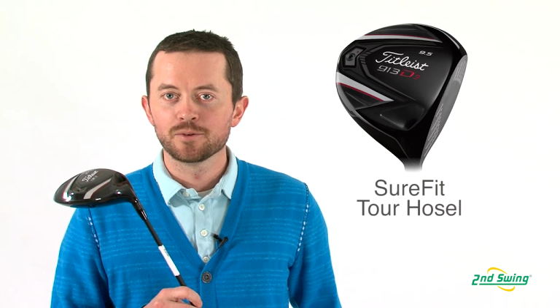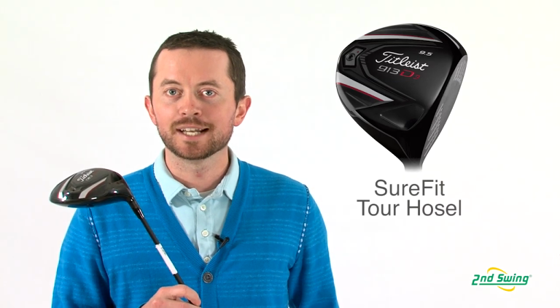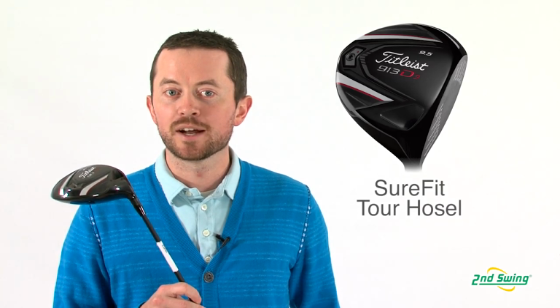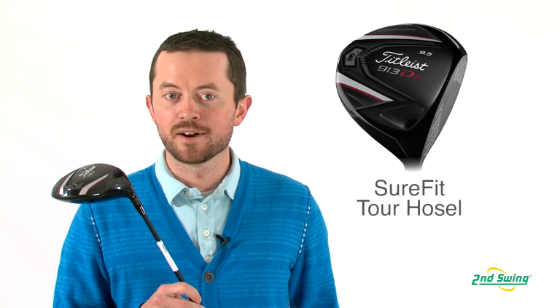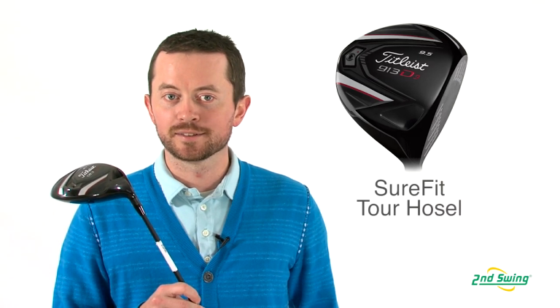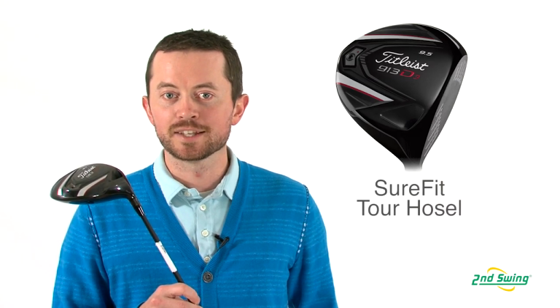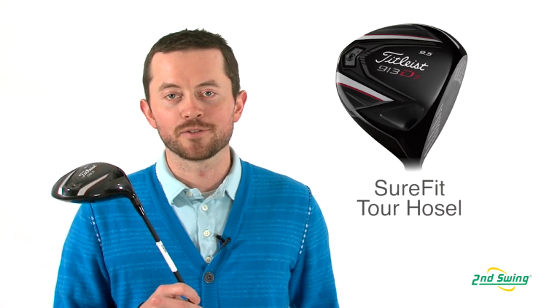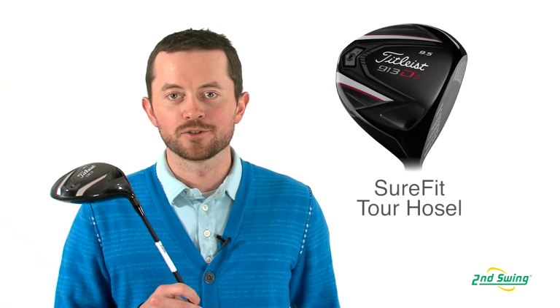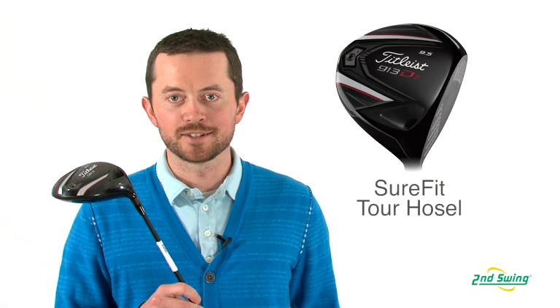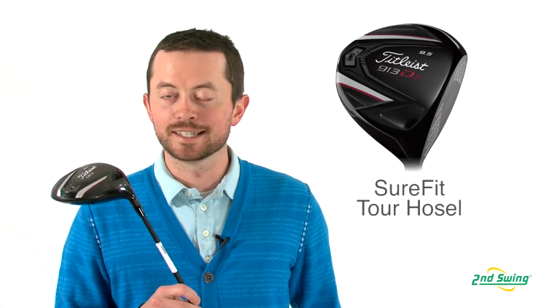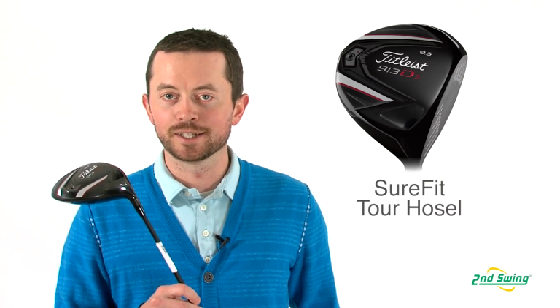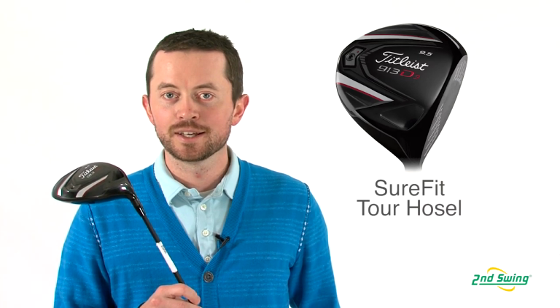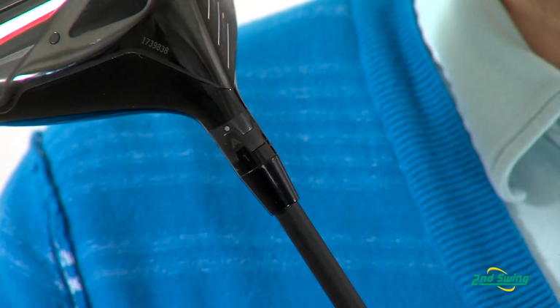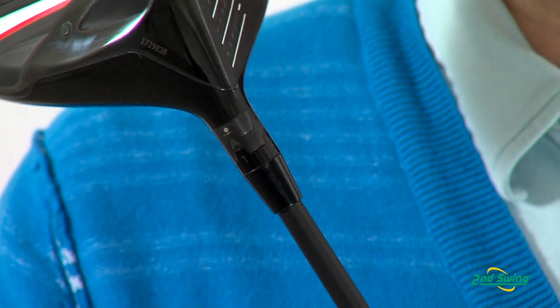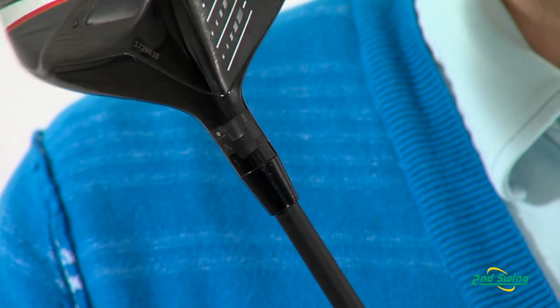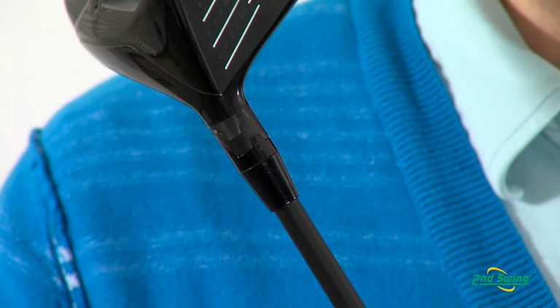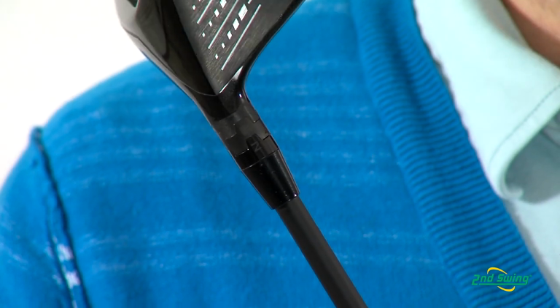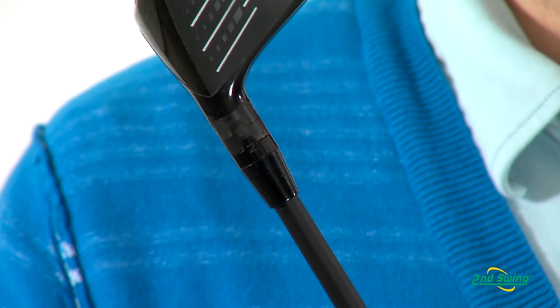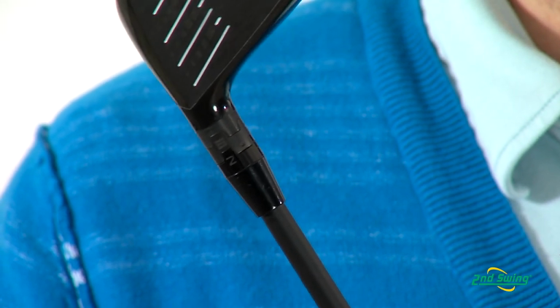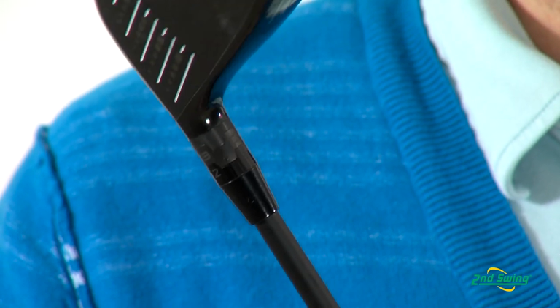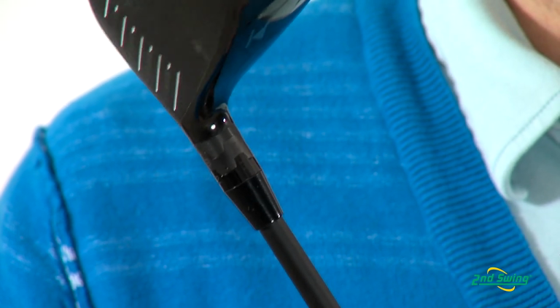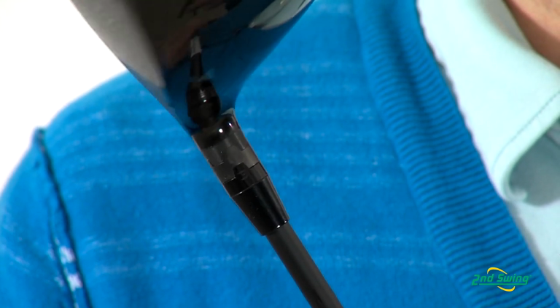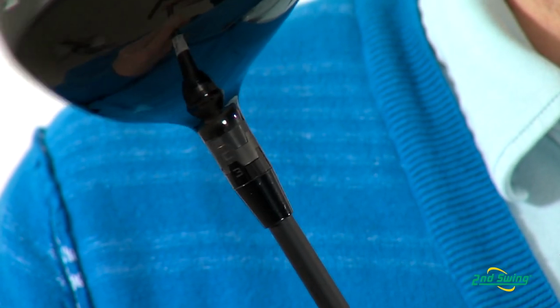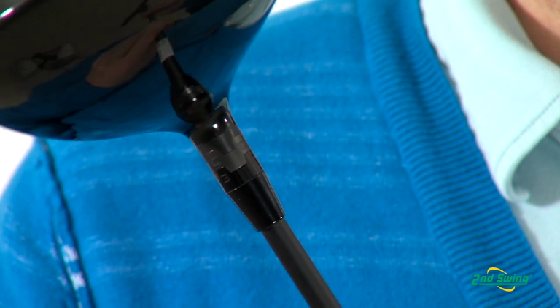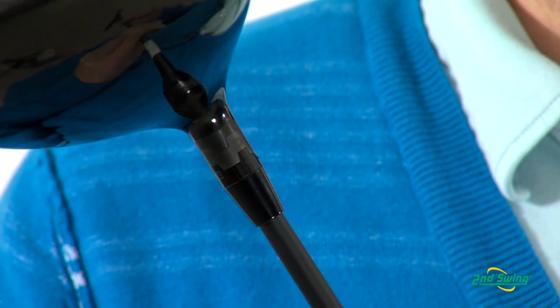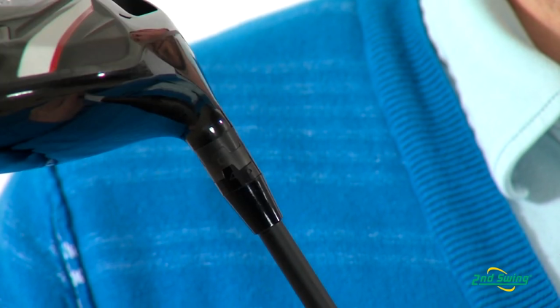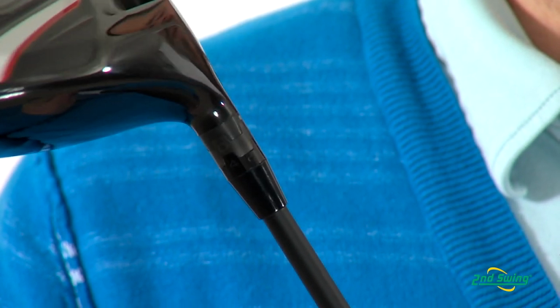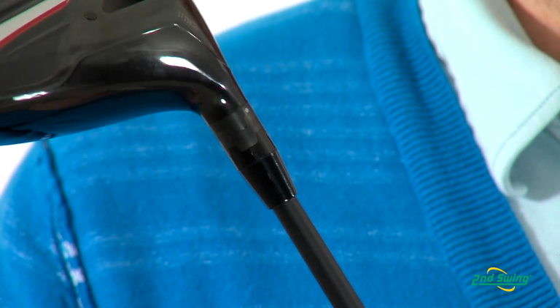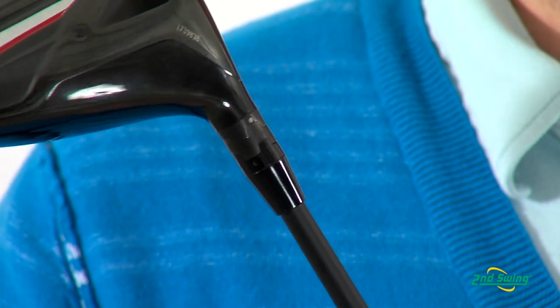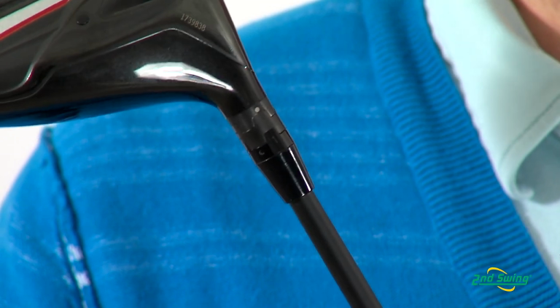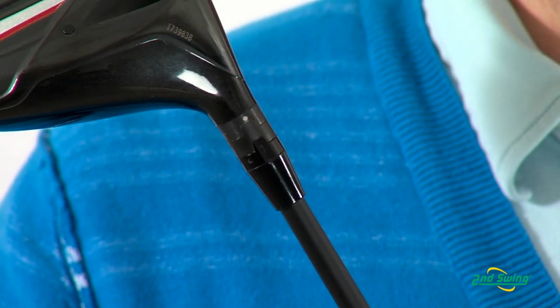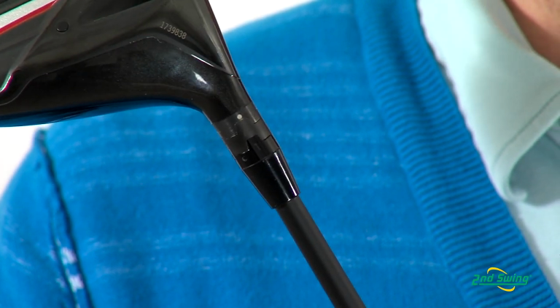What Titleist has brought to the market is the Sure-Fit Tour Hosel on the D3. What that allows us to do is to change lie and loft independently of each other, which makes it a little bit easier to work the ball down the middle of the fairway.